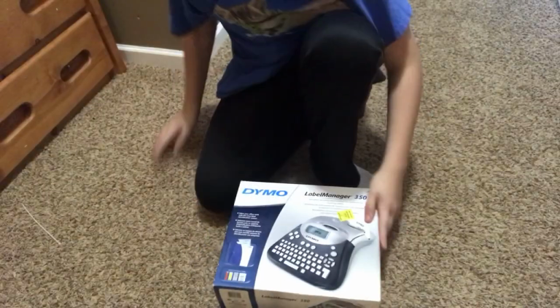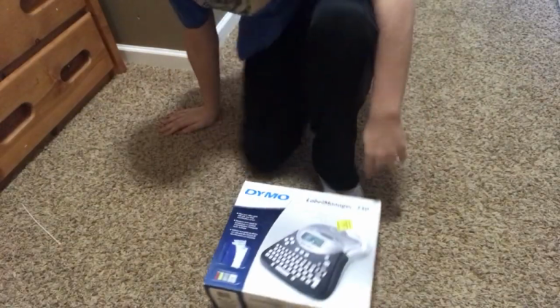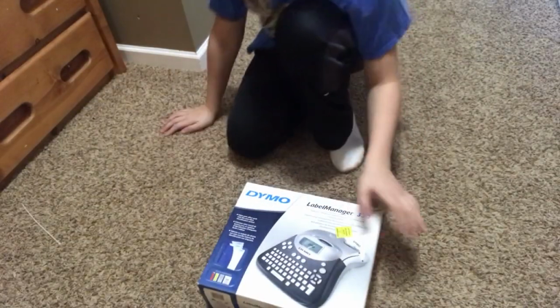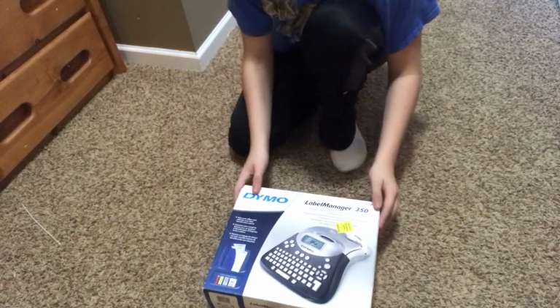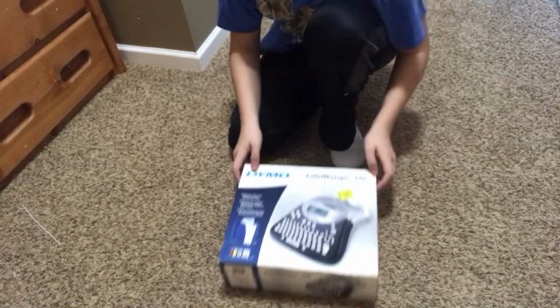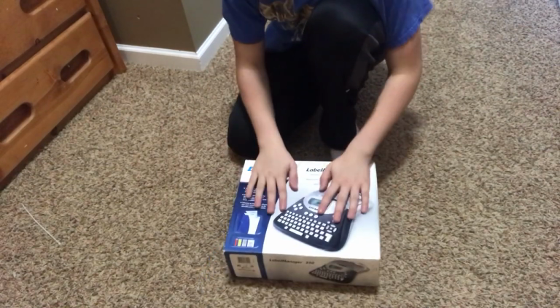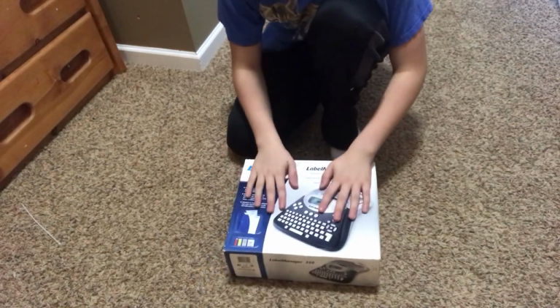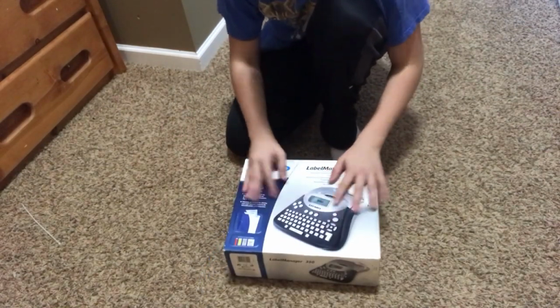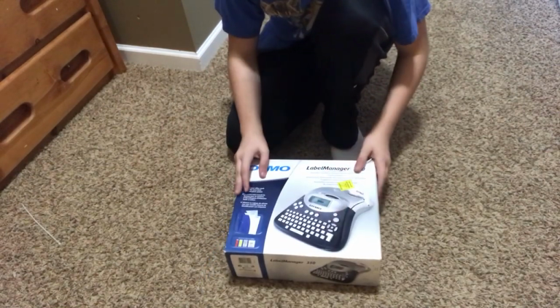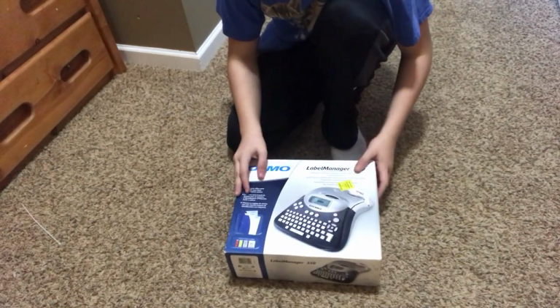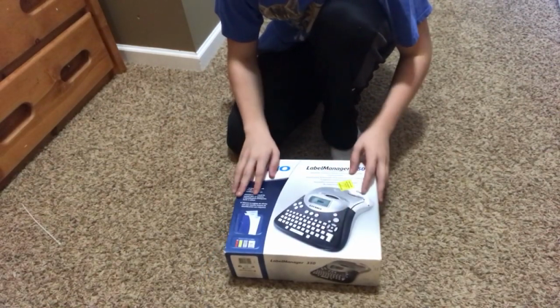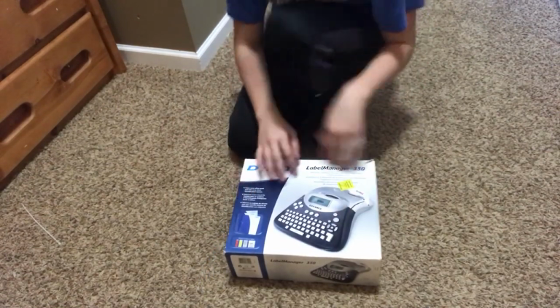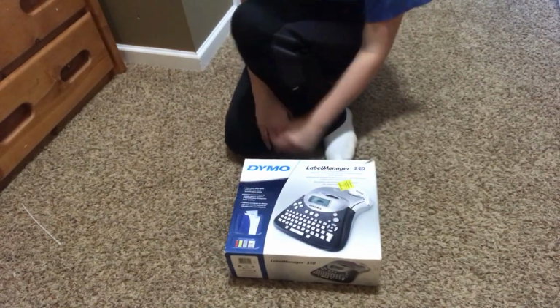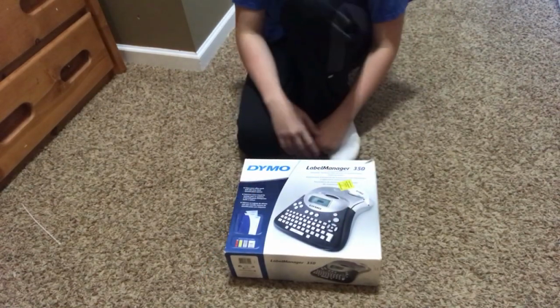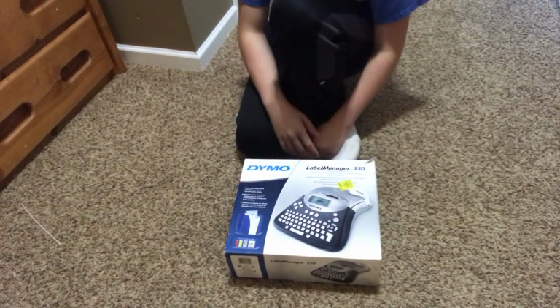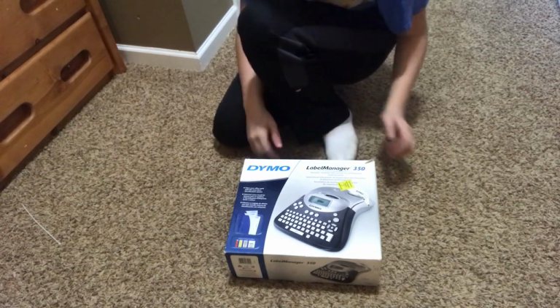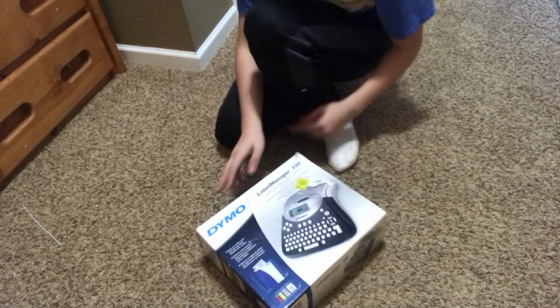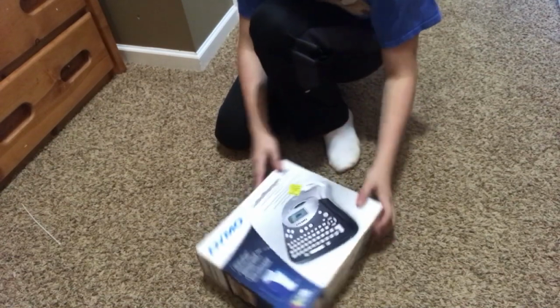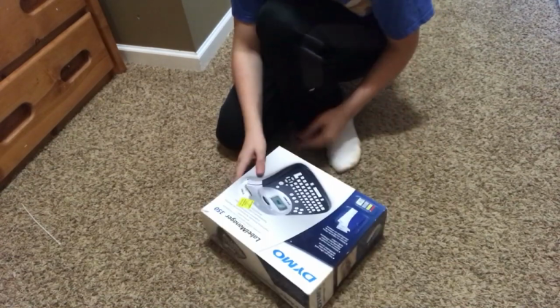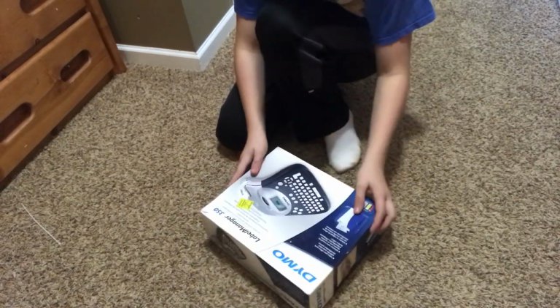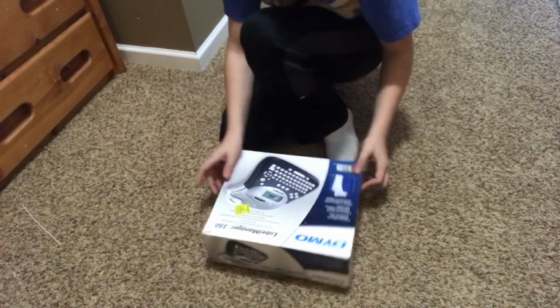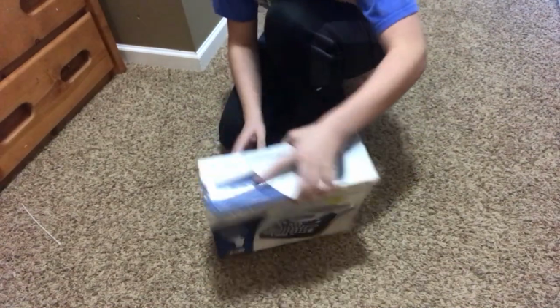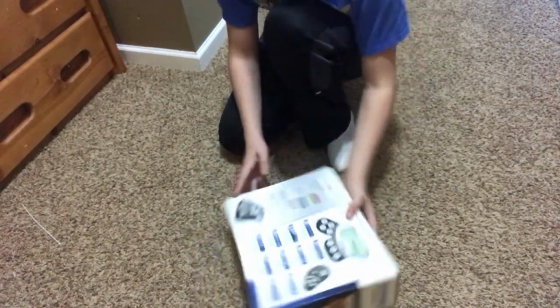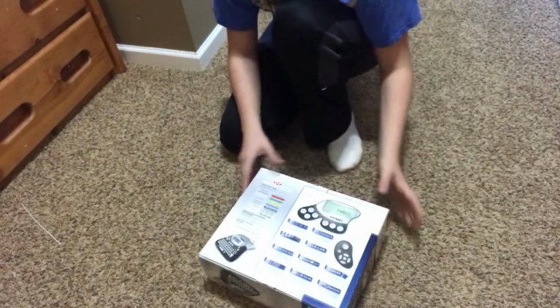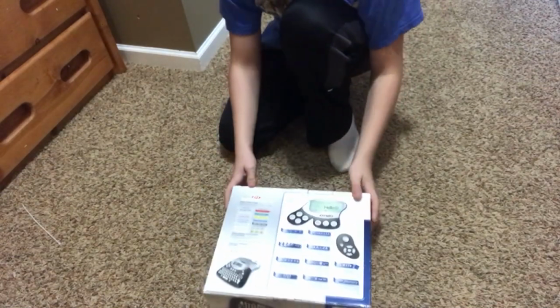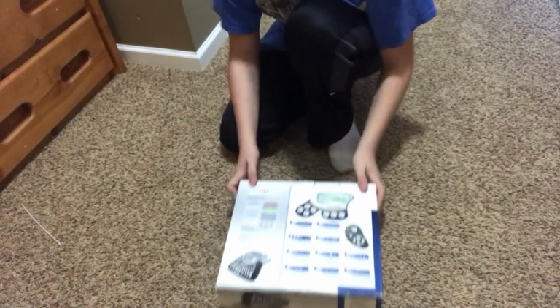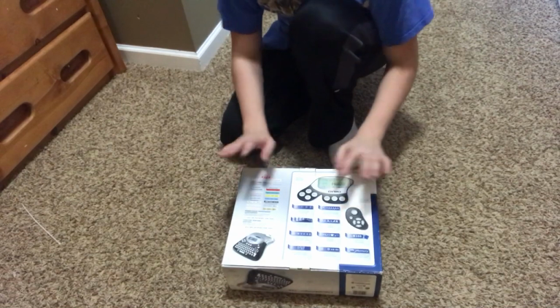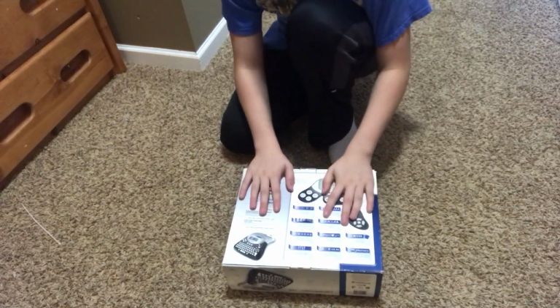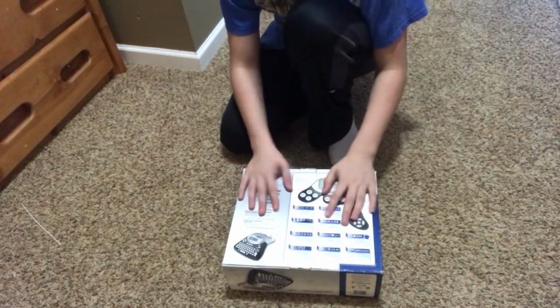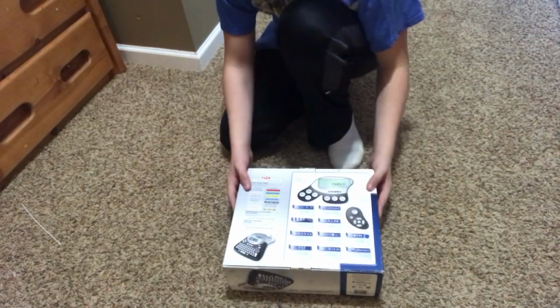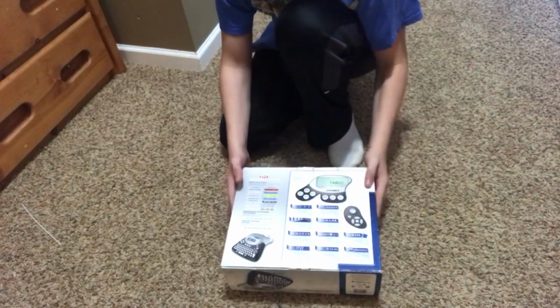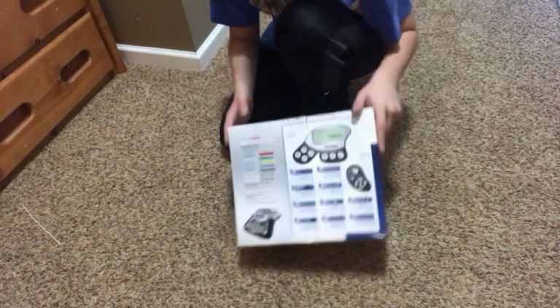Right here we have our Dymo label printer and I bought this thing off of eBay. I don't even remember how much I paid for it. Anyway, let's get to the unboxing, shall we?